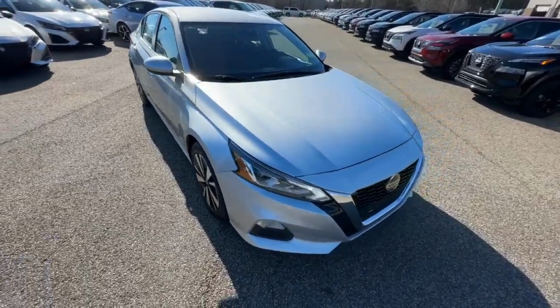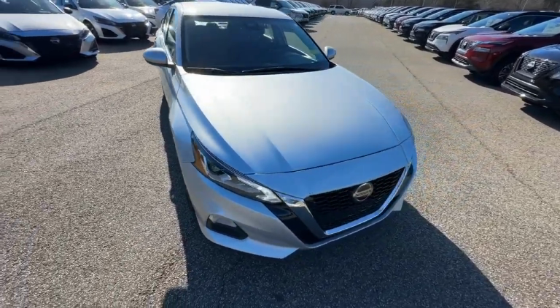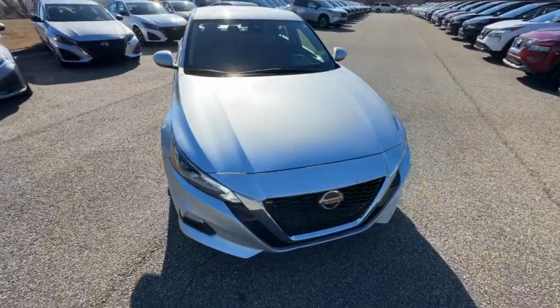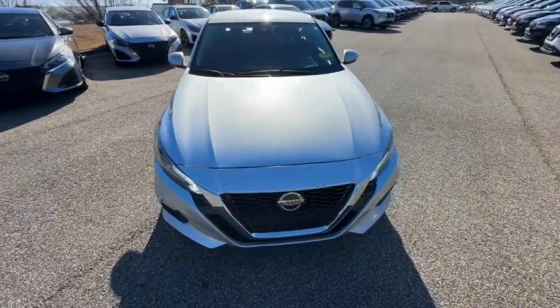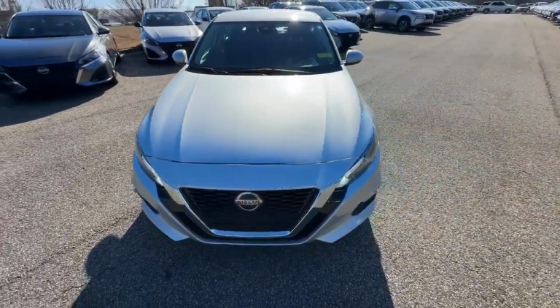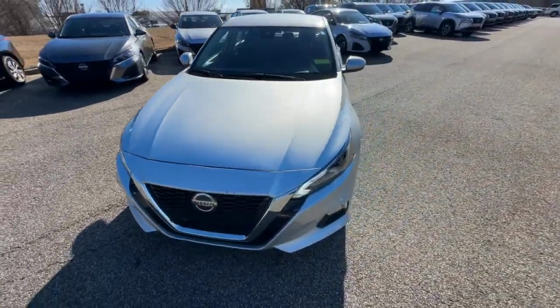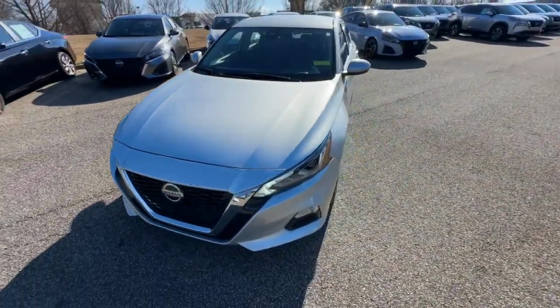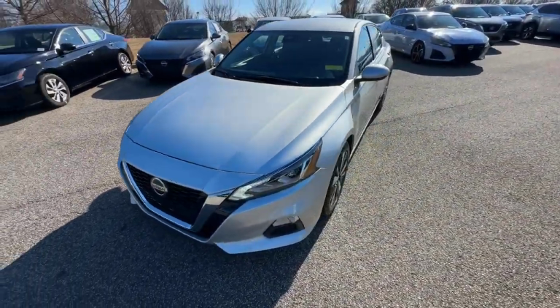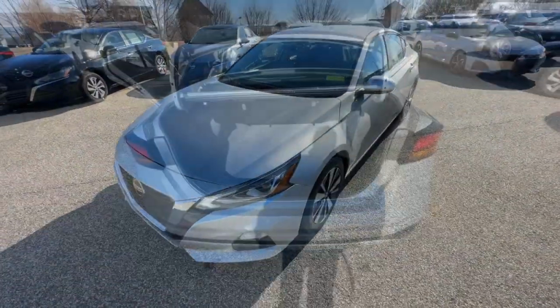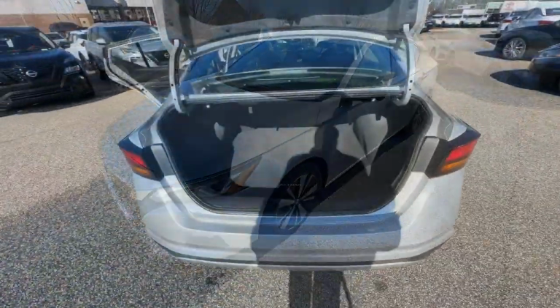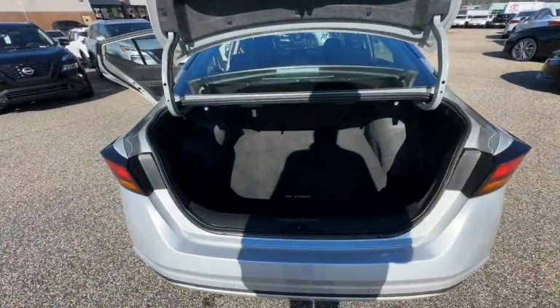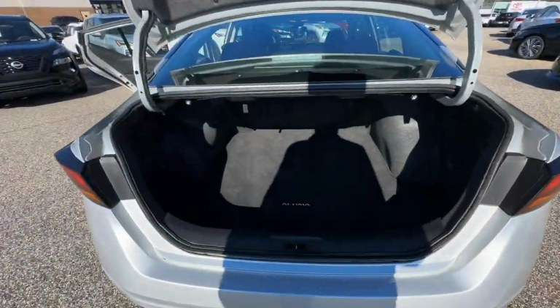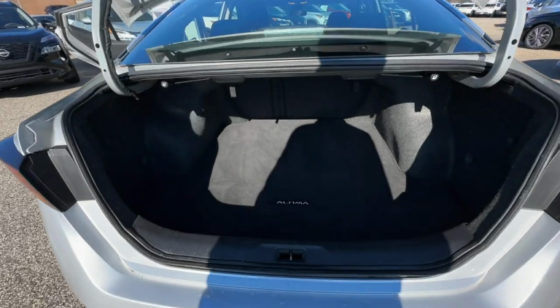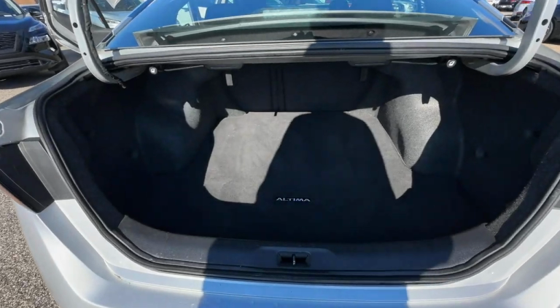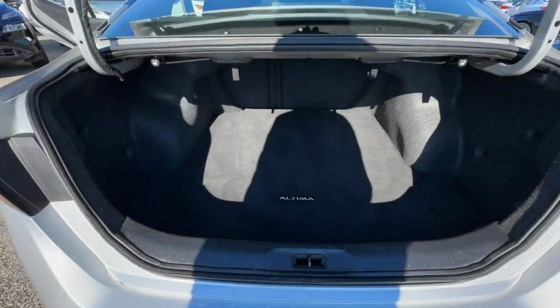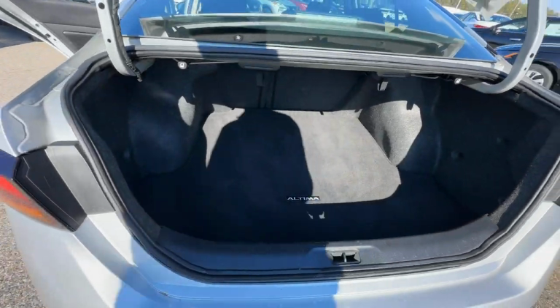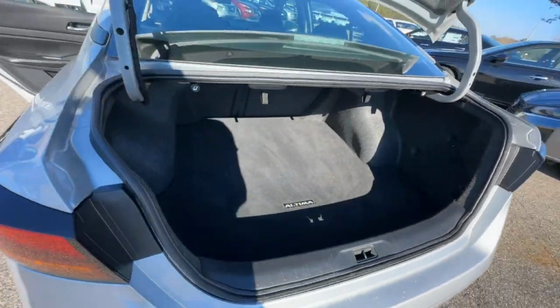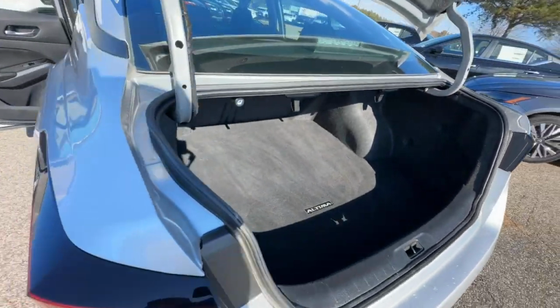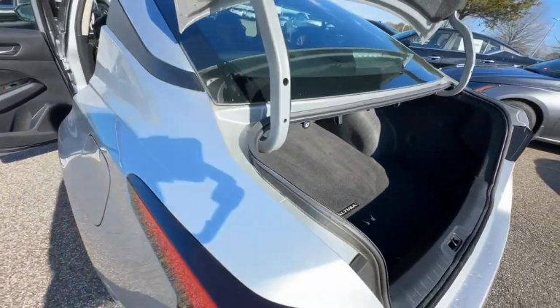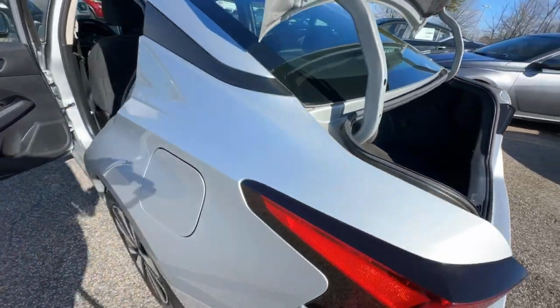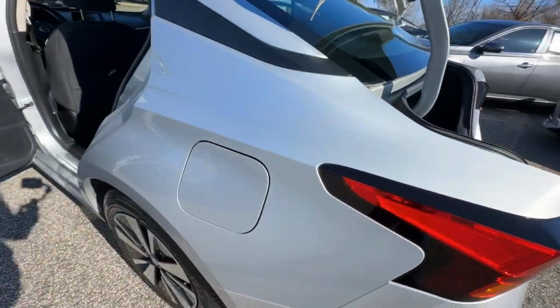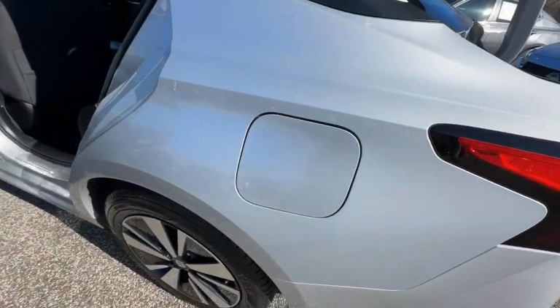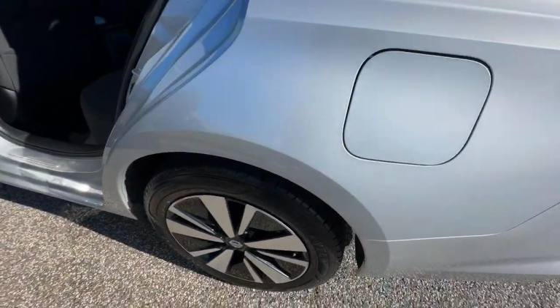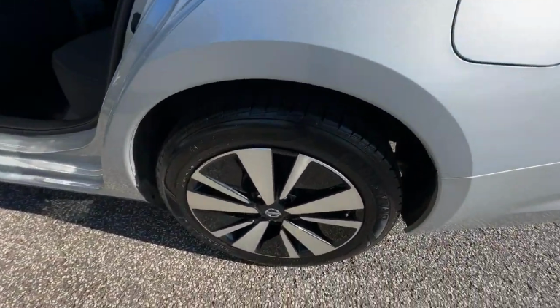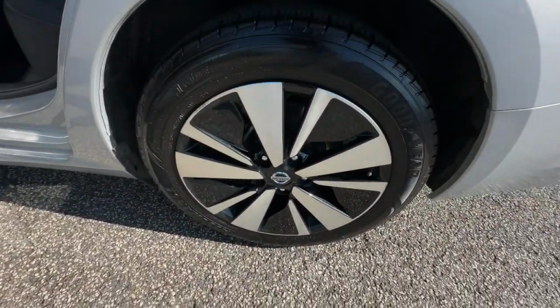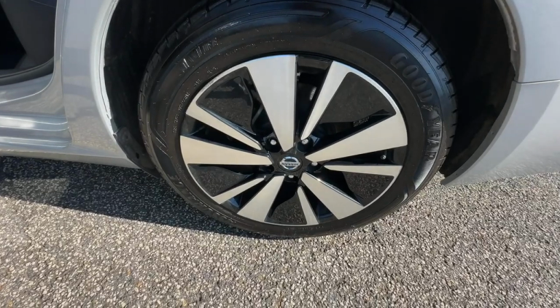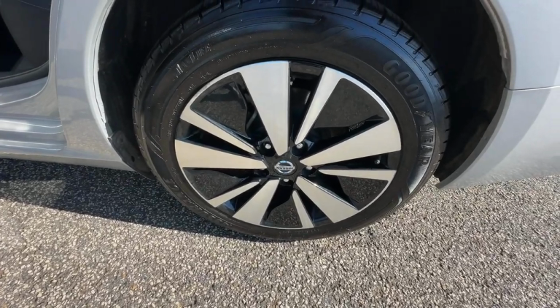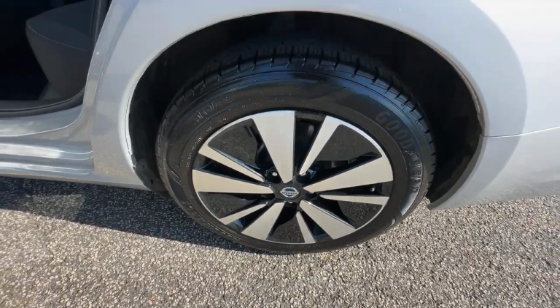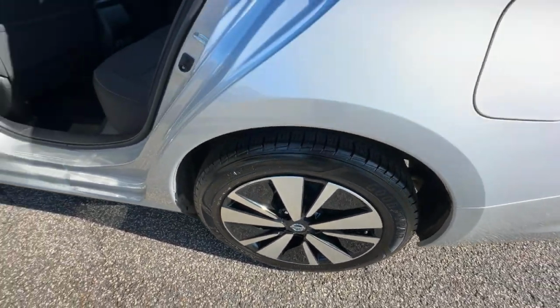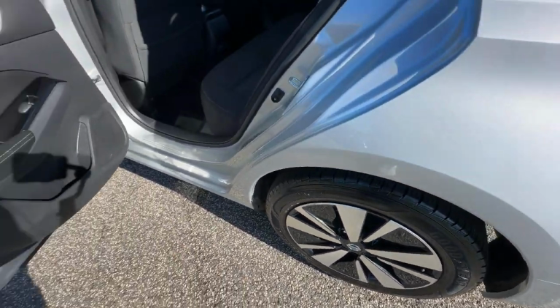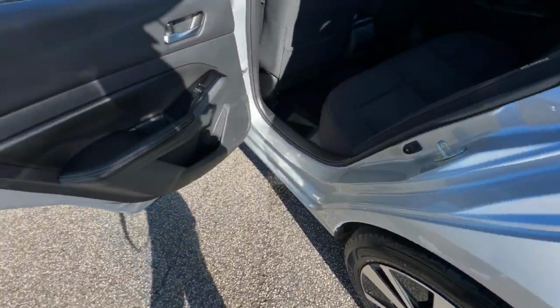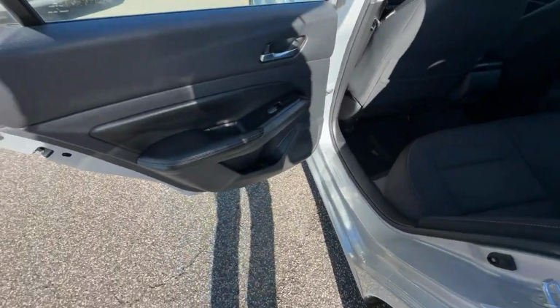Spacious comfort, active safety and infotainment tech, available all-wheel drive, and athletic performance set this family-friendly mid-sized sedan apart from the competition. The following are some of this vehicle's highlighted options.